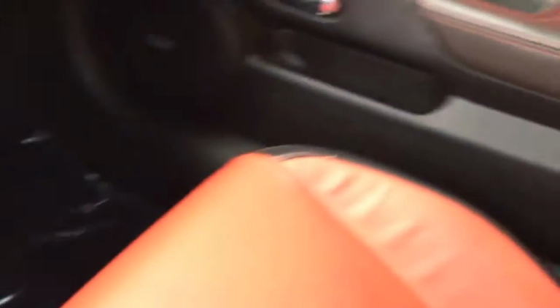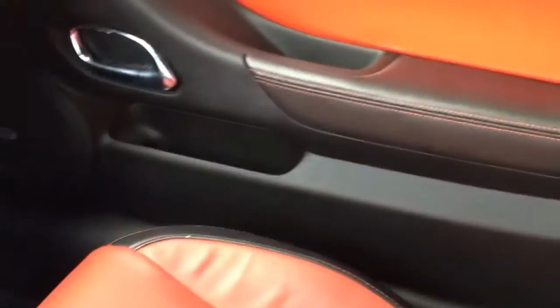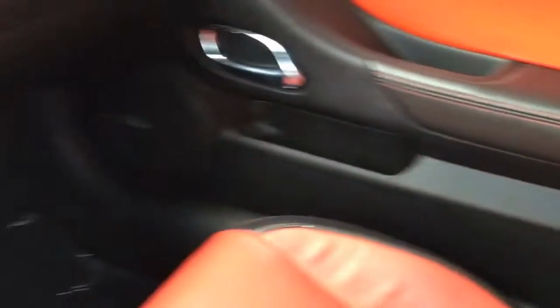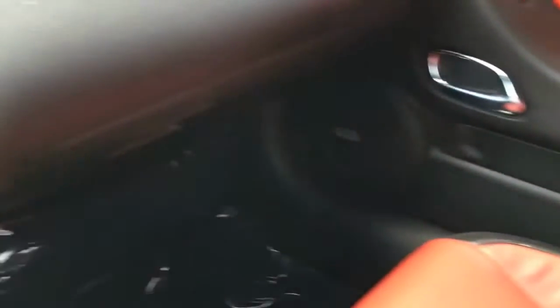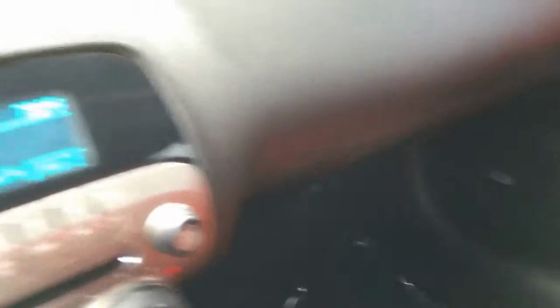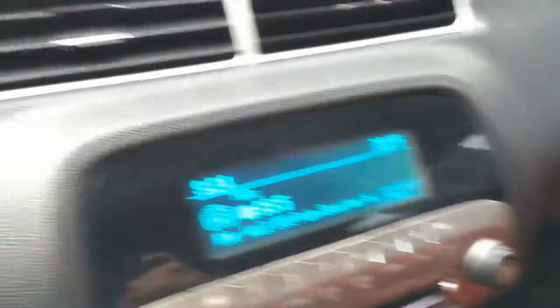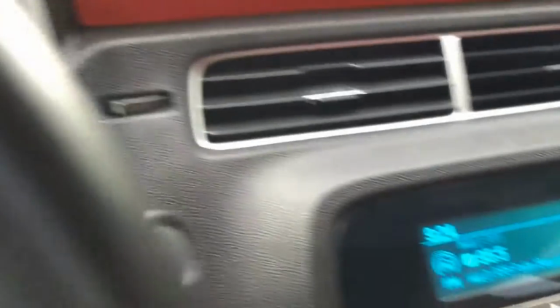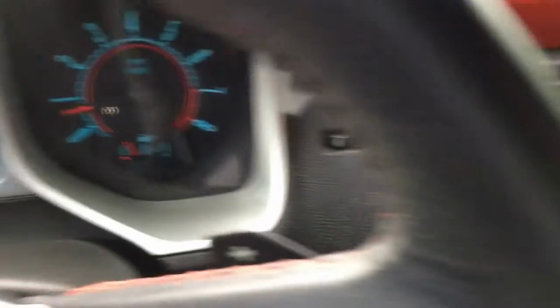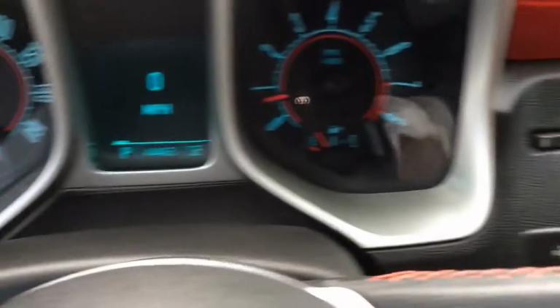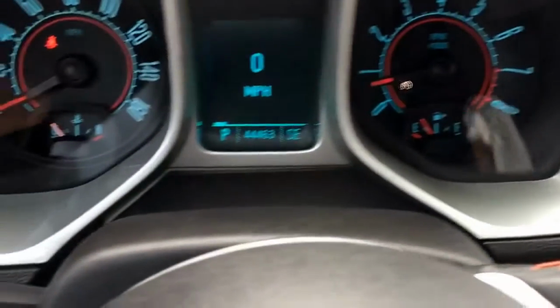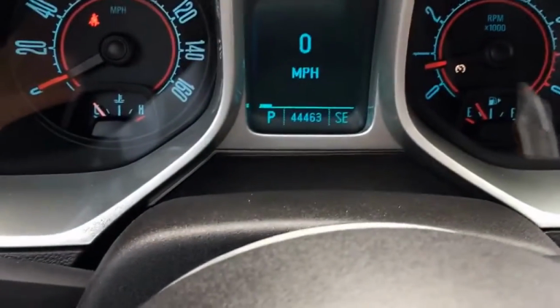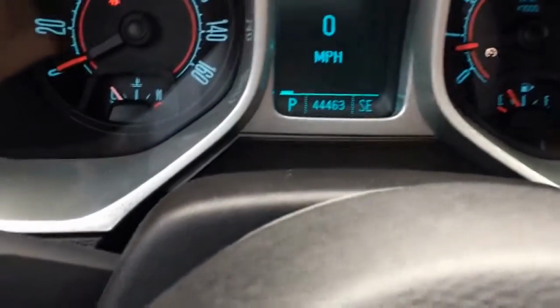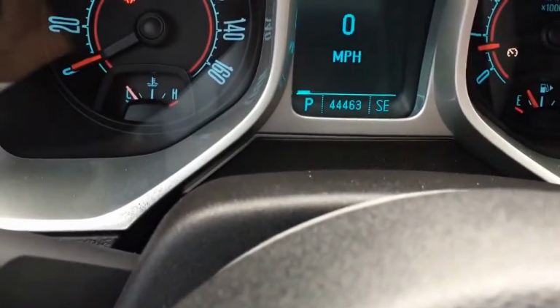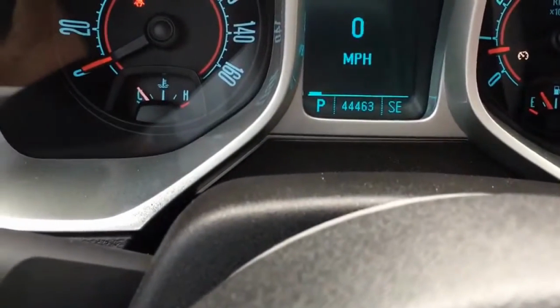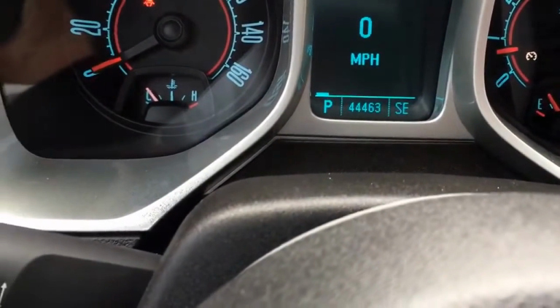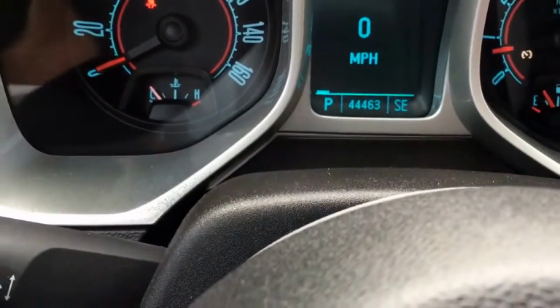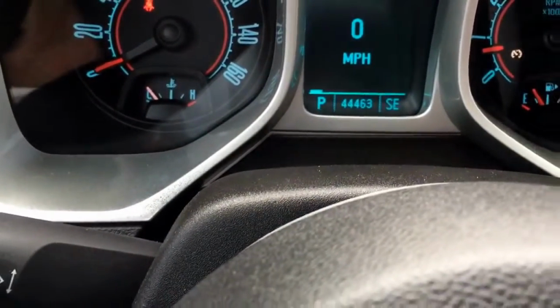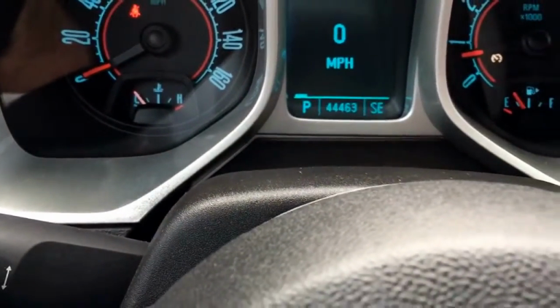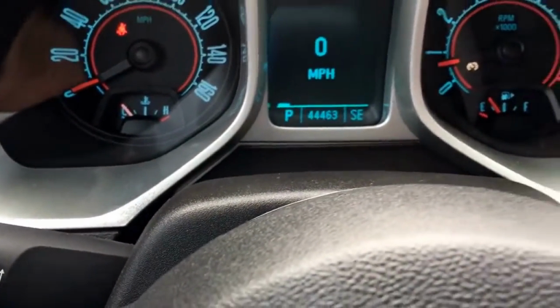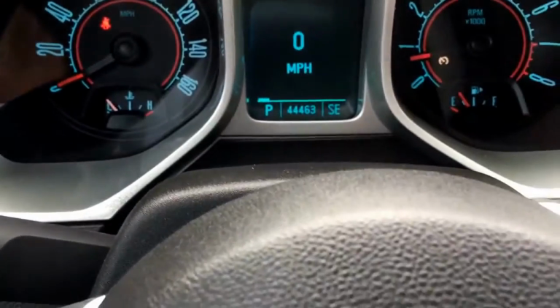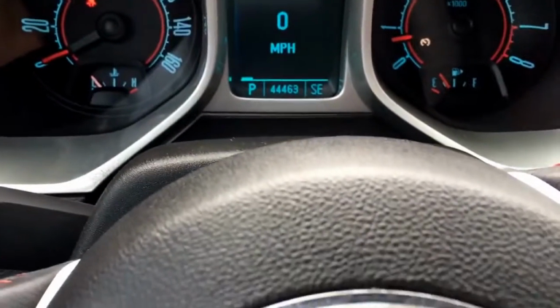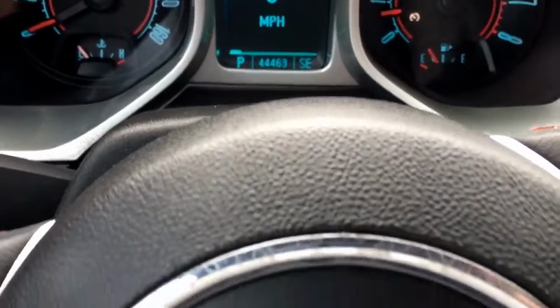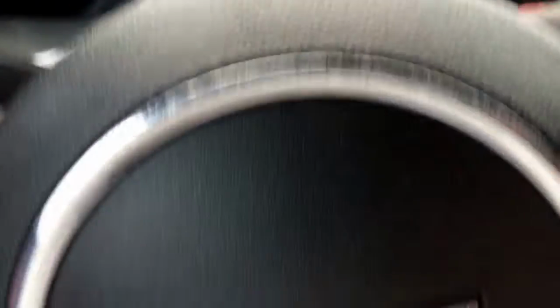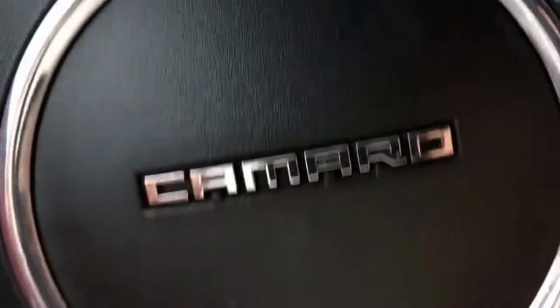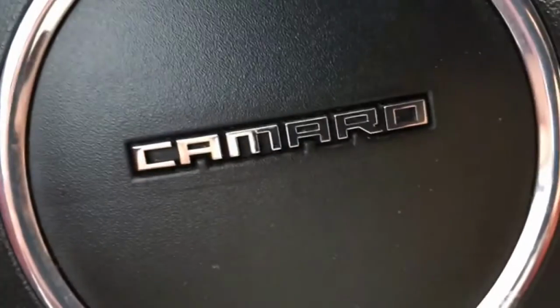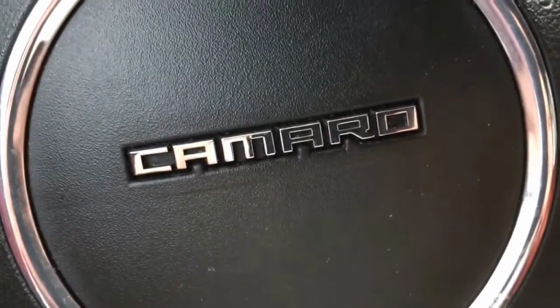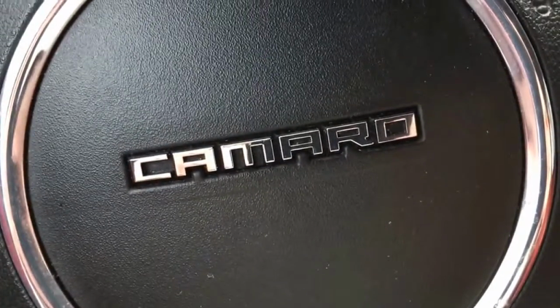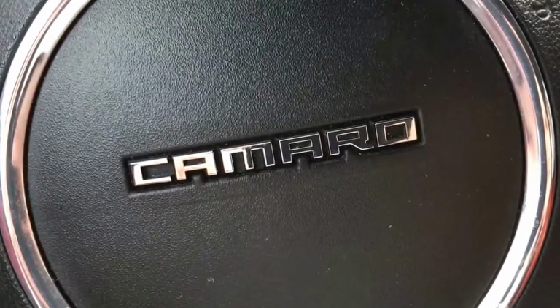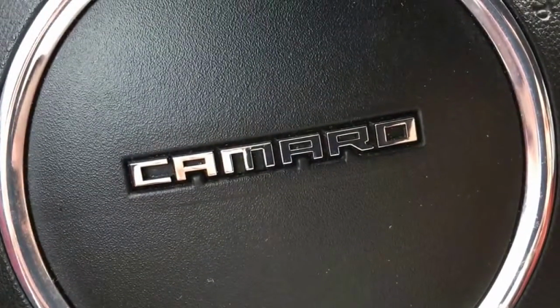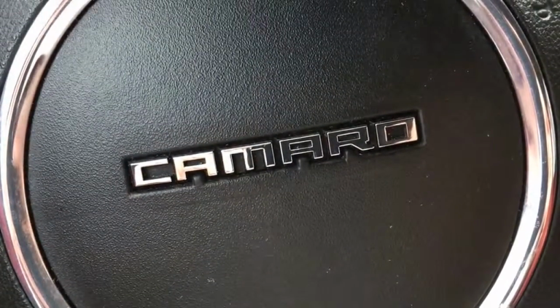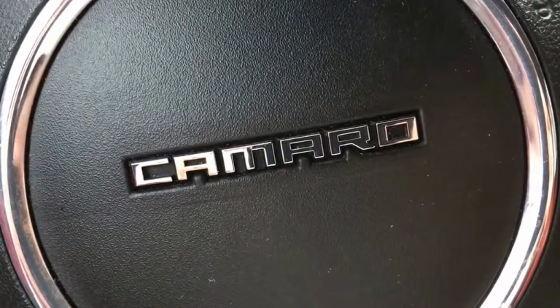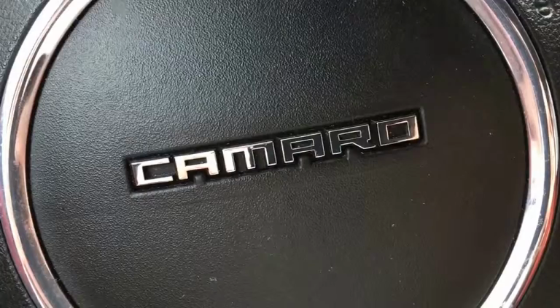Just in great condition. With only 44,463 miles on it, it has a lot of powertrain warranty left. Give me a call at 772-287-2424. Thank you.